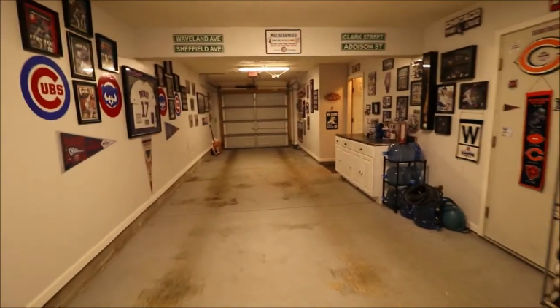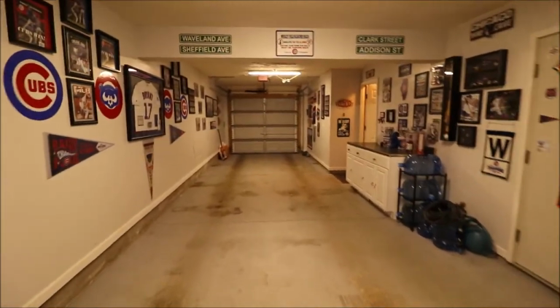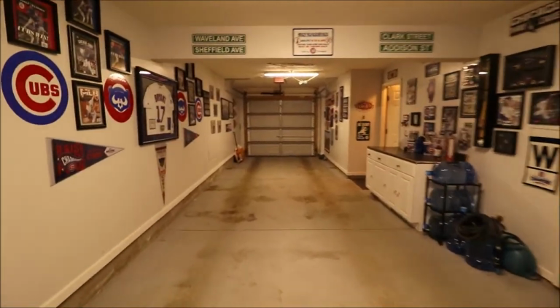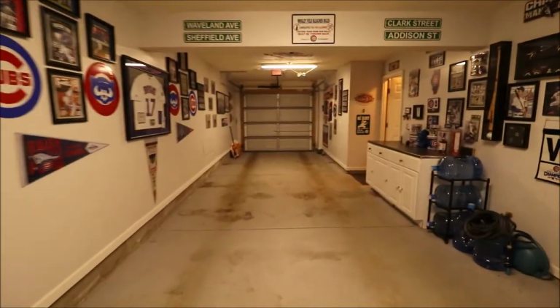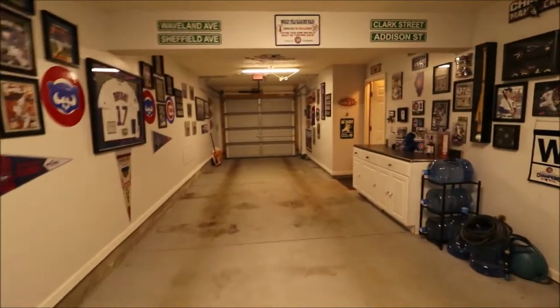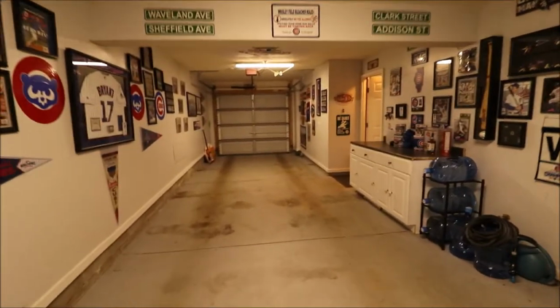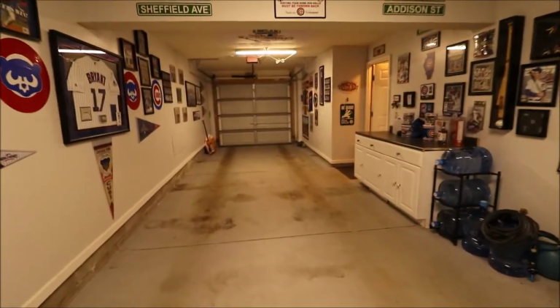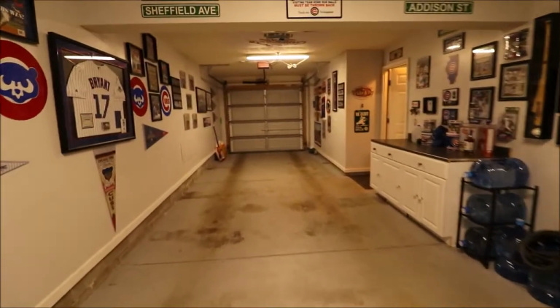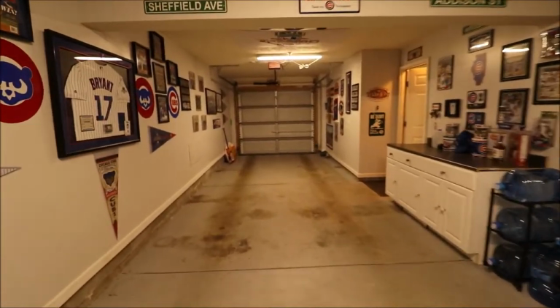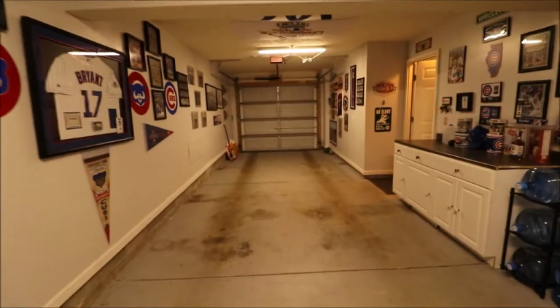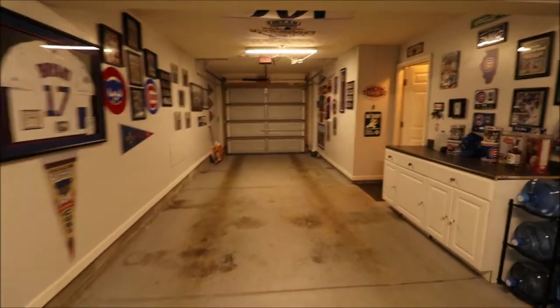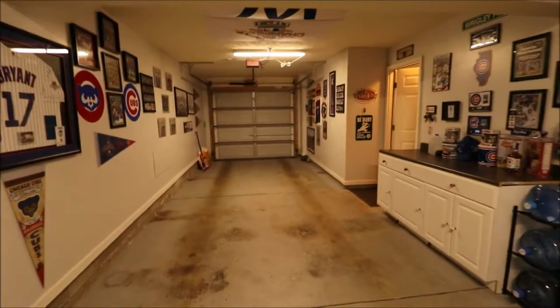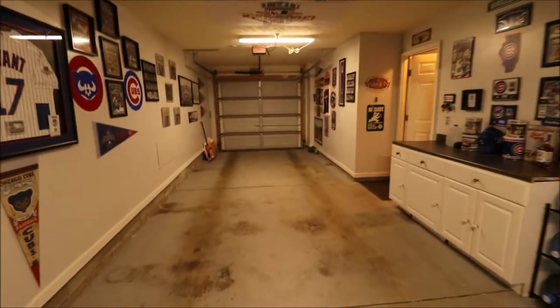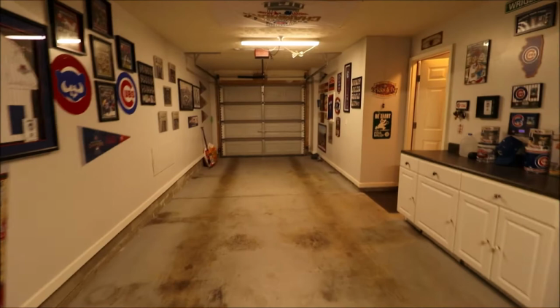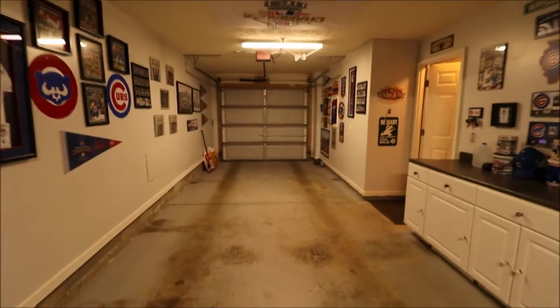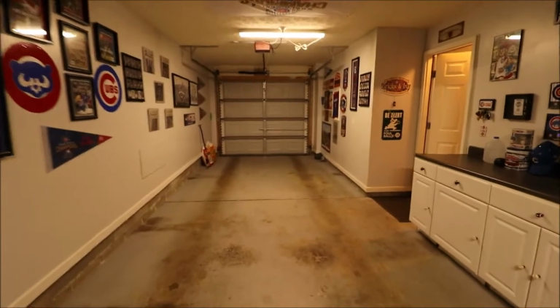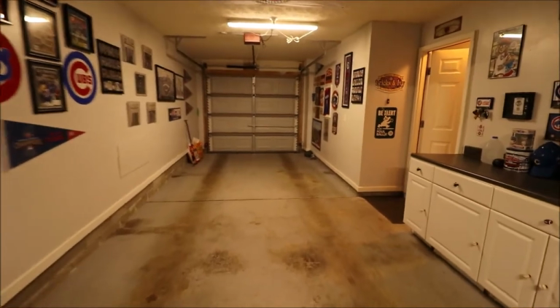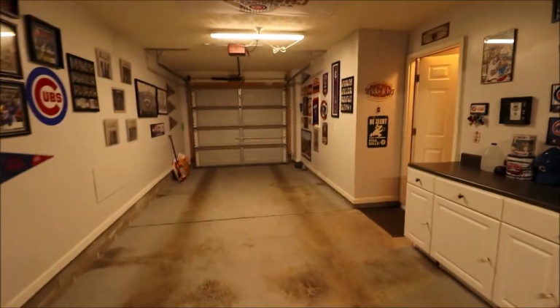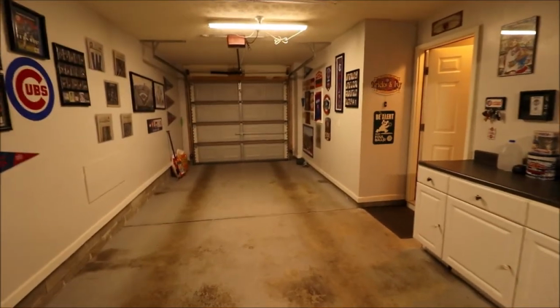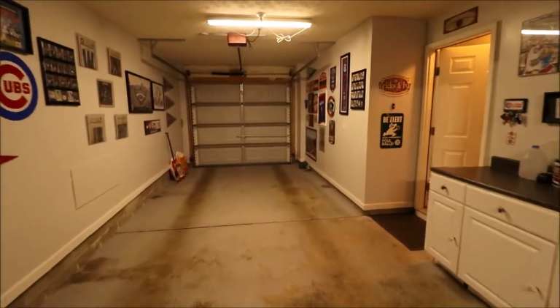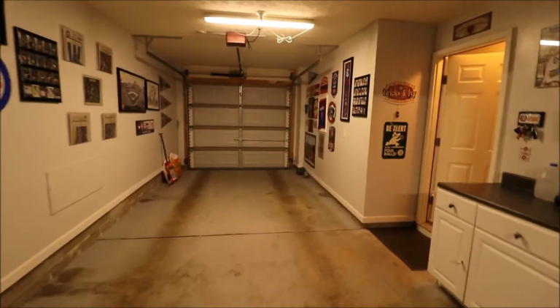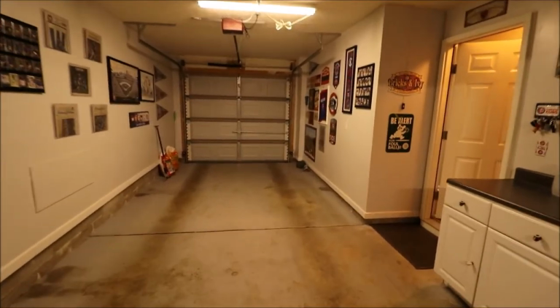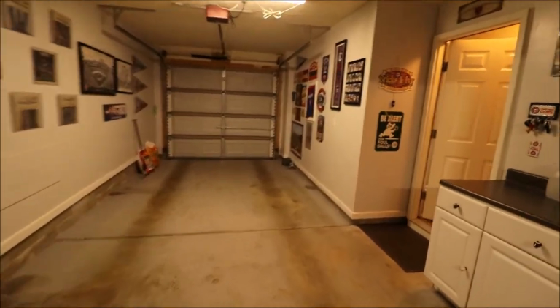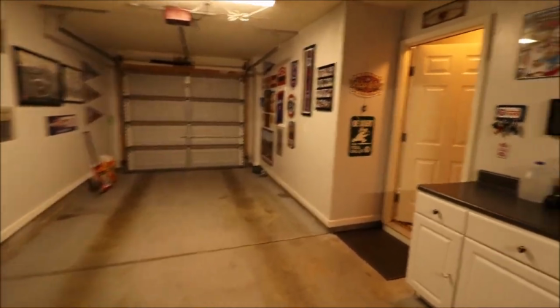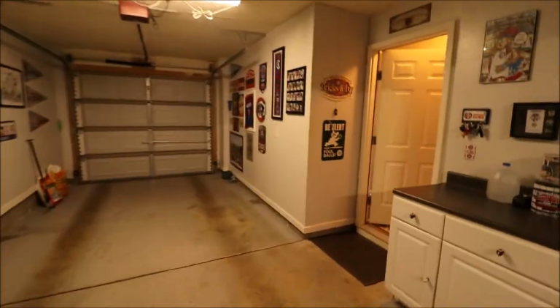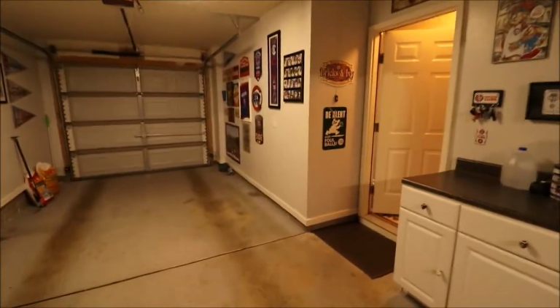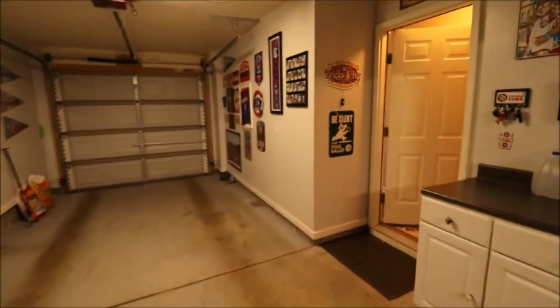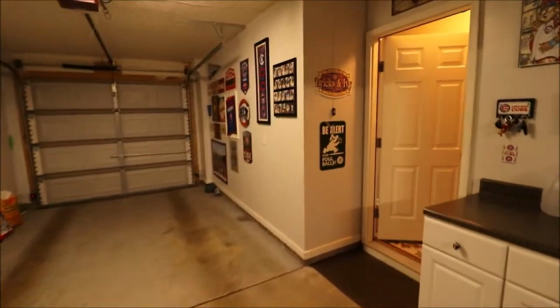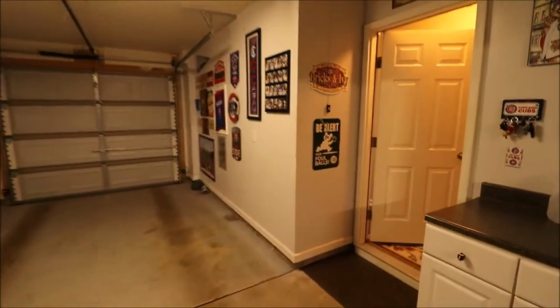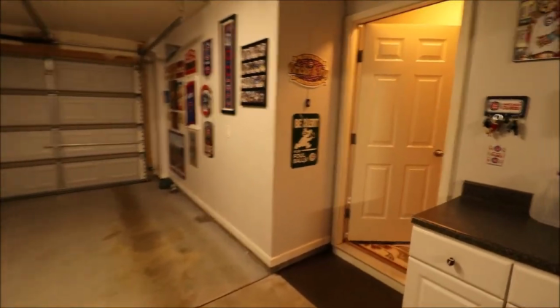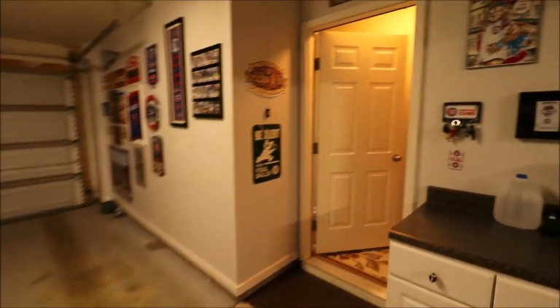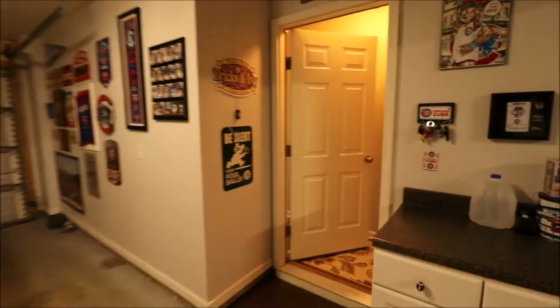So be careful what you think when you see a one-car garage, because you might walk in and be like, wow. Next, let's go check out the second floor.